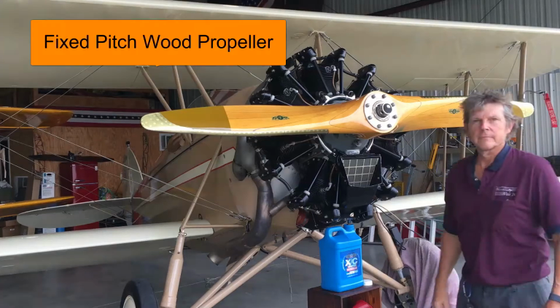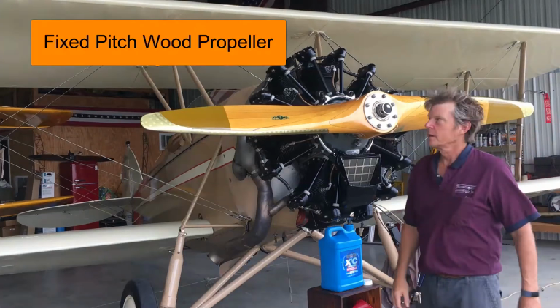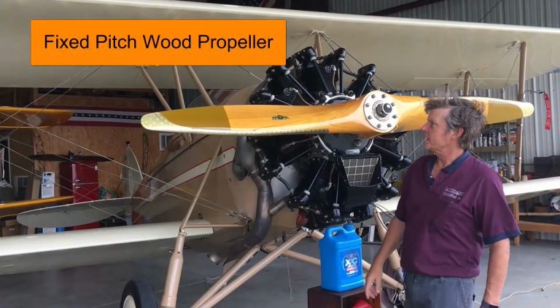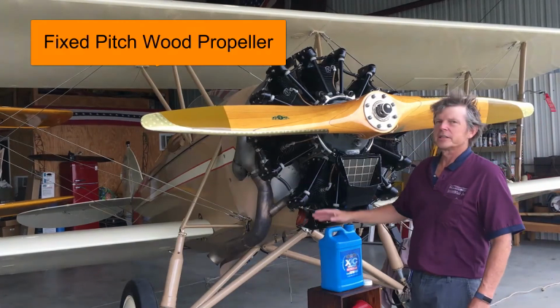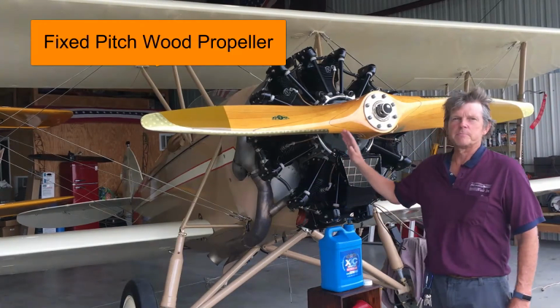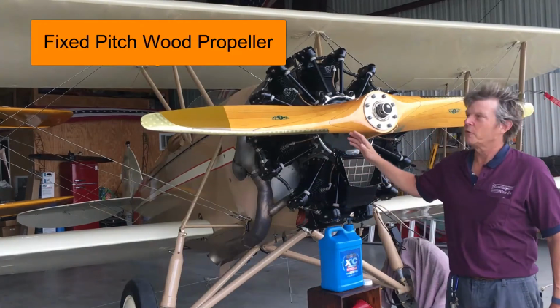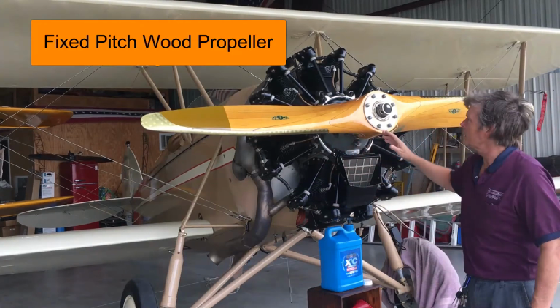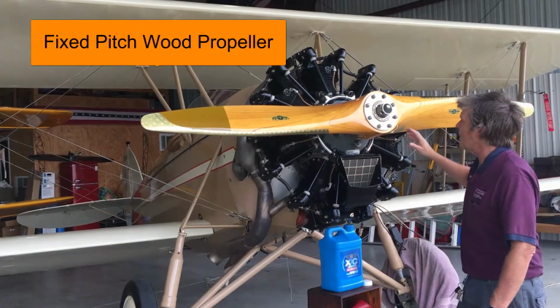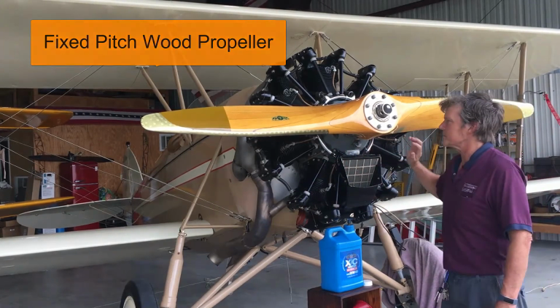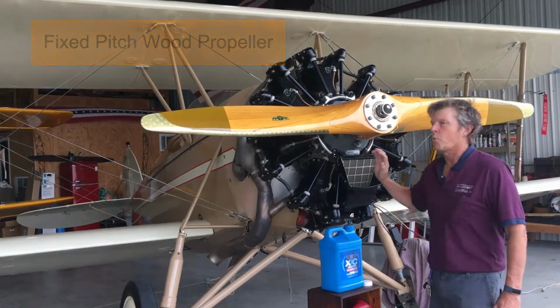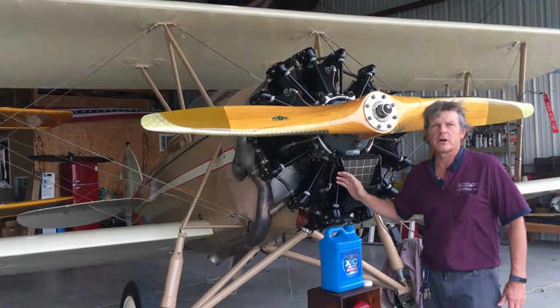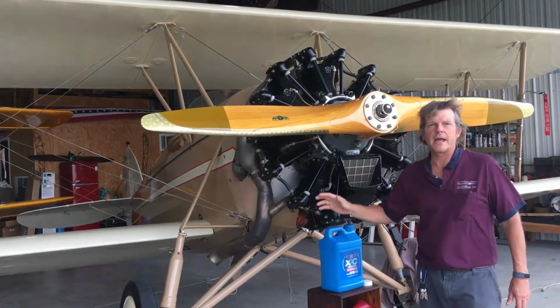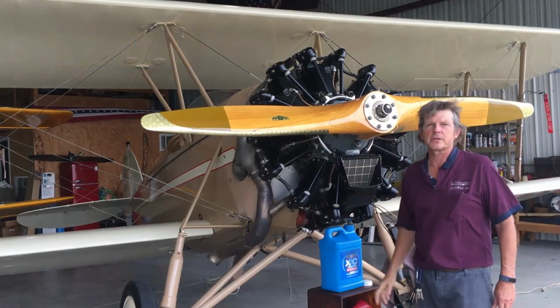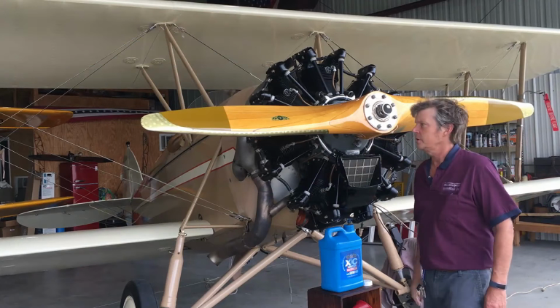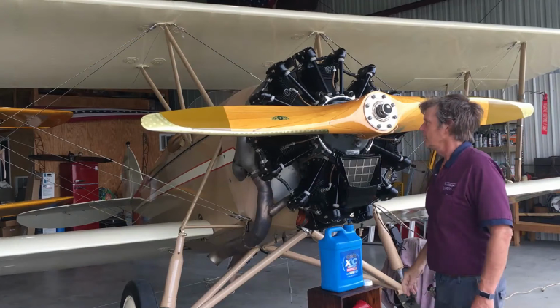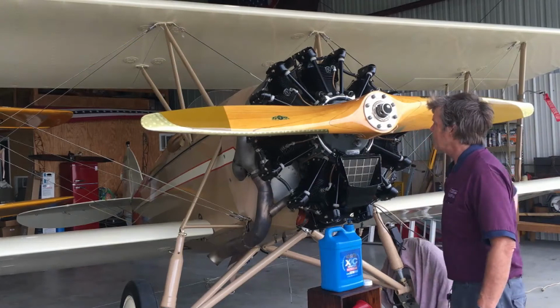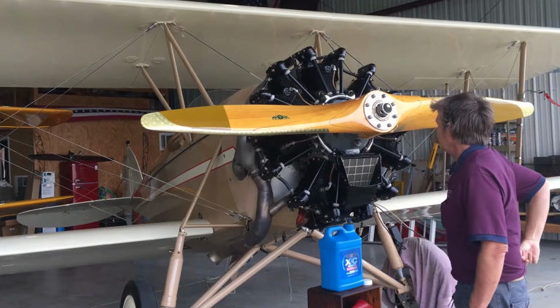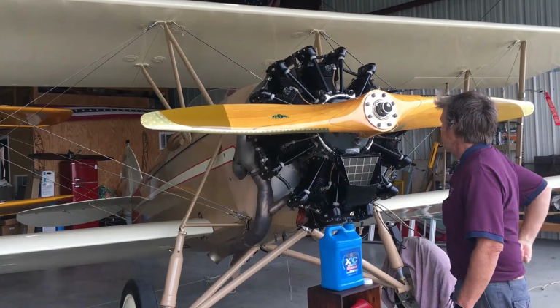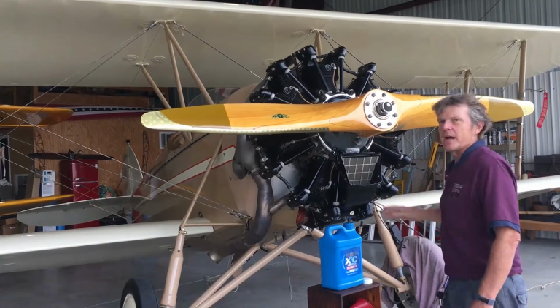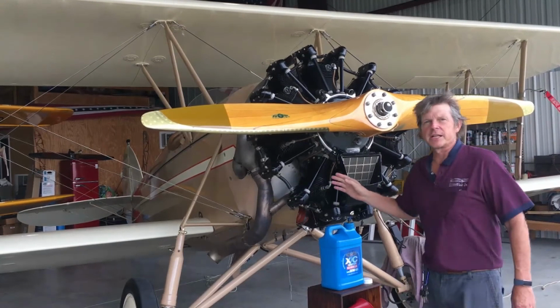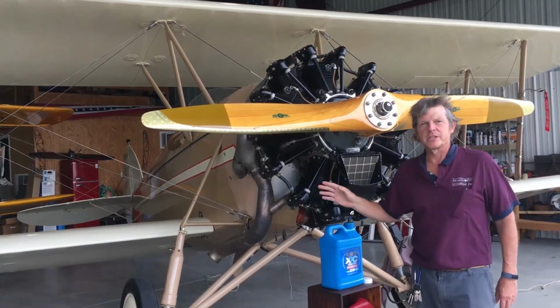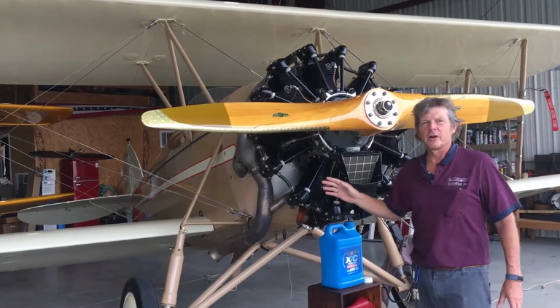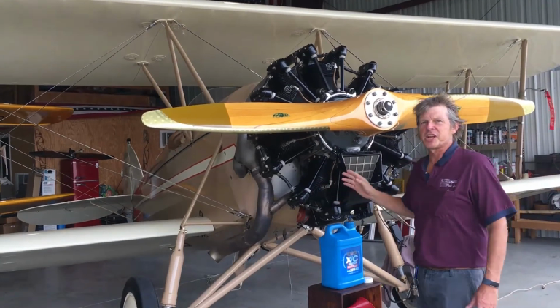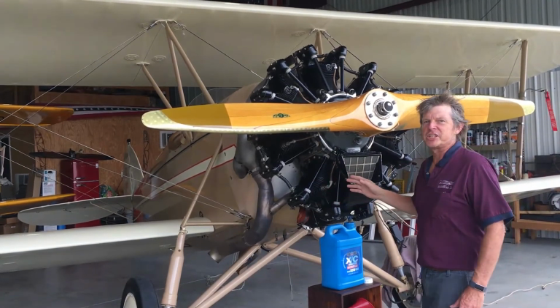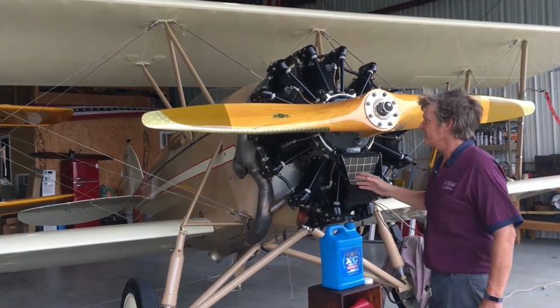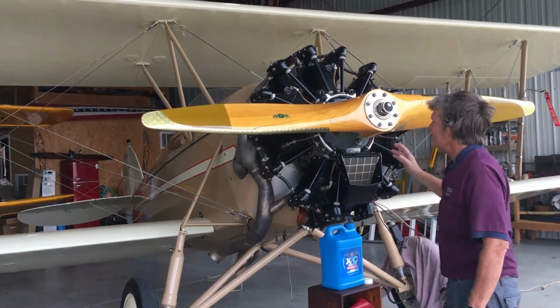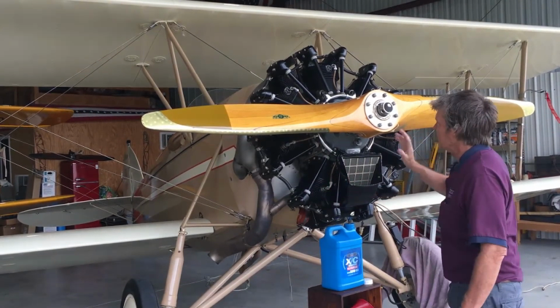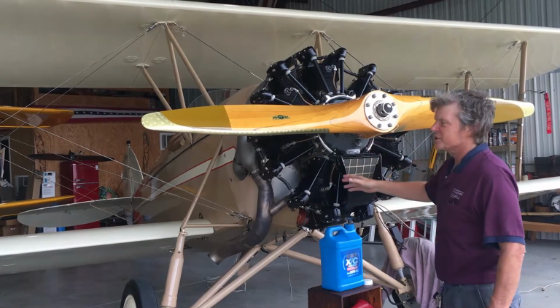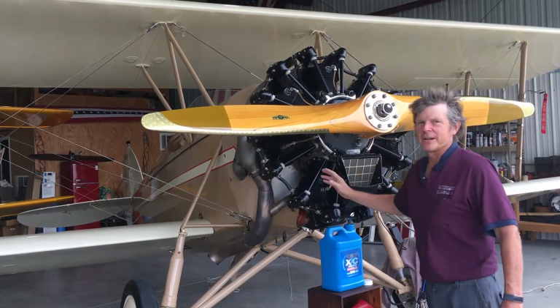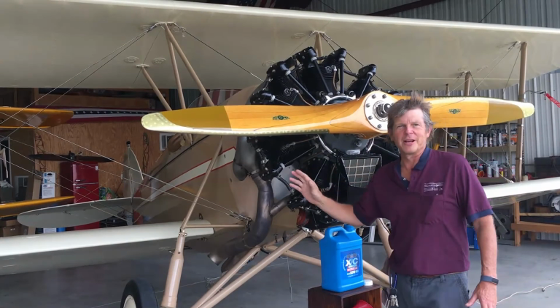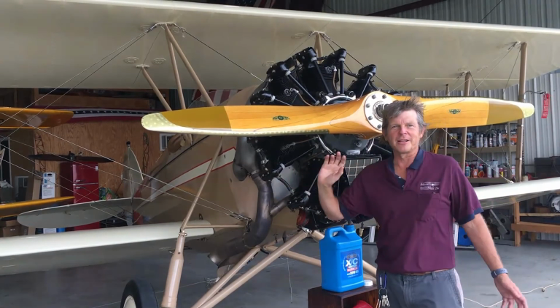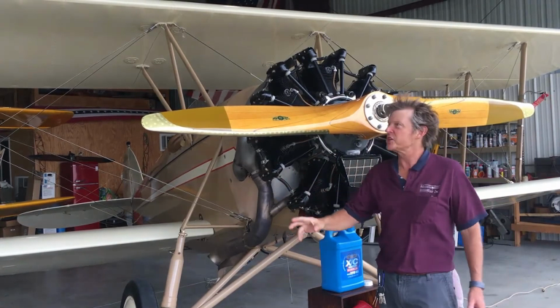Take a look at this beautiful wood prop. This is a Waco ASO biplane. It's got a Jacob's engine — they call it a 'shaky jake.' When this engine runs, it shakes.